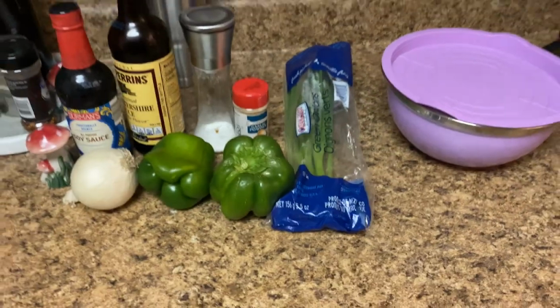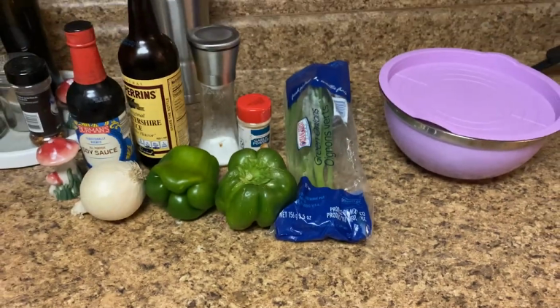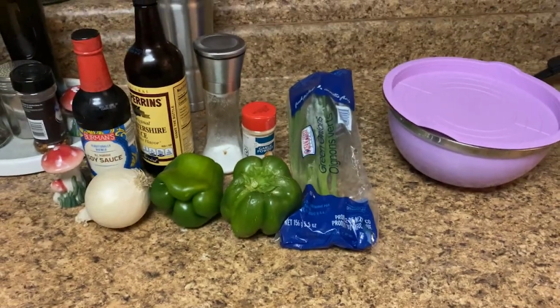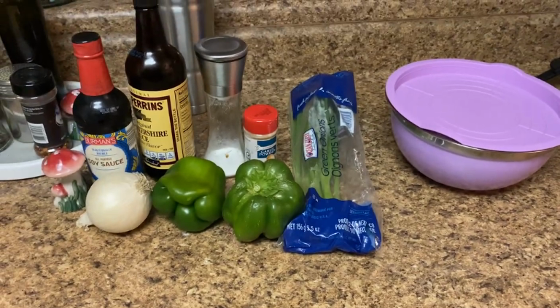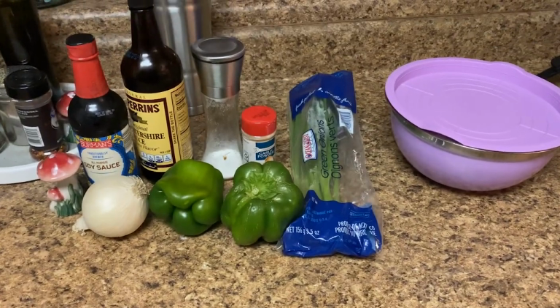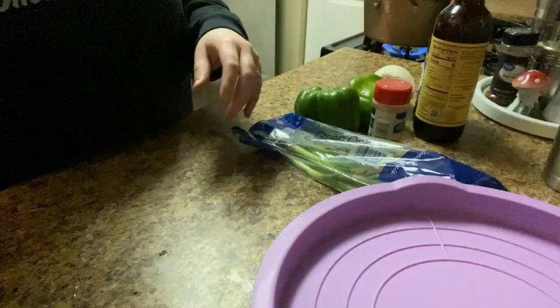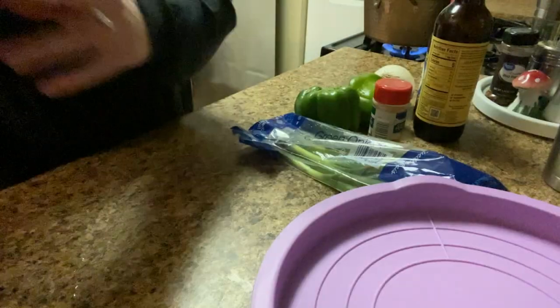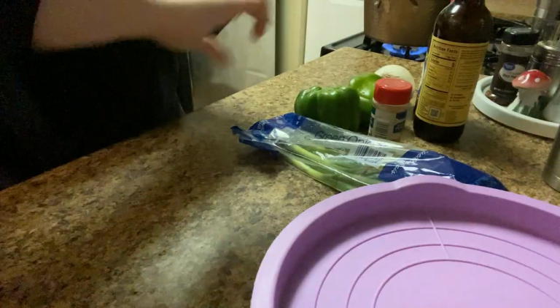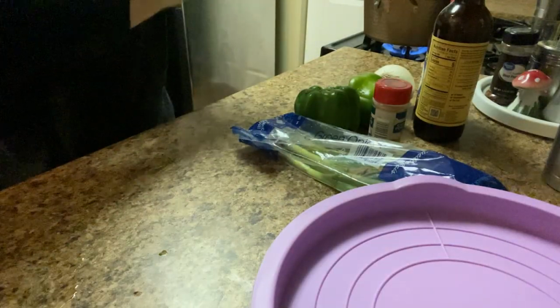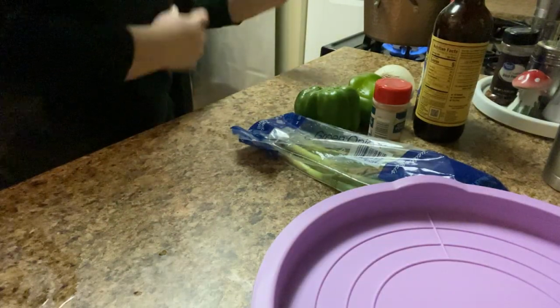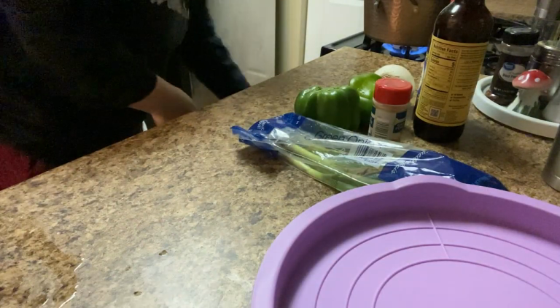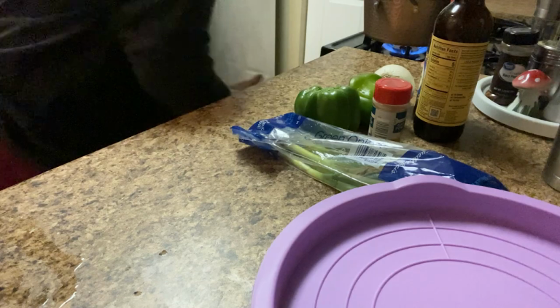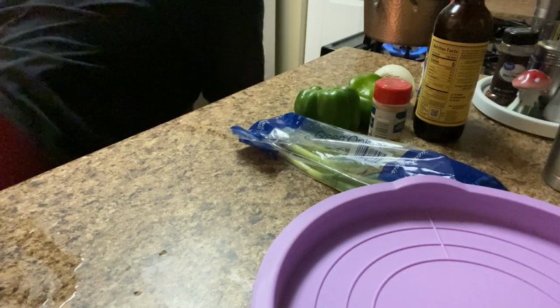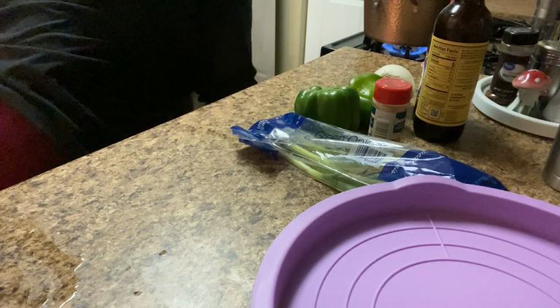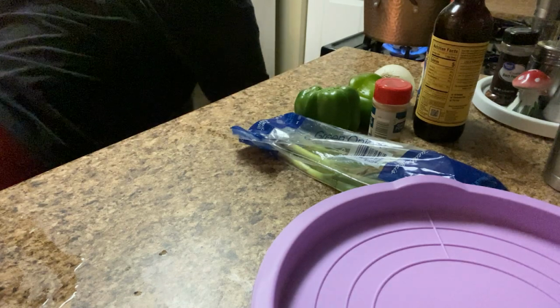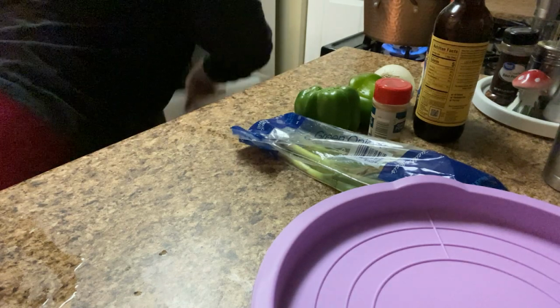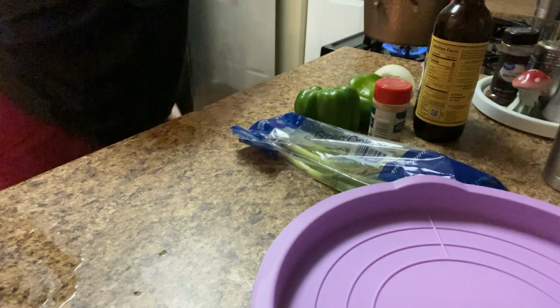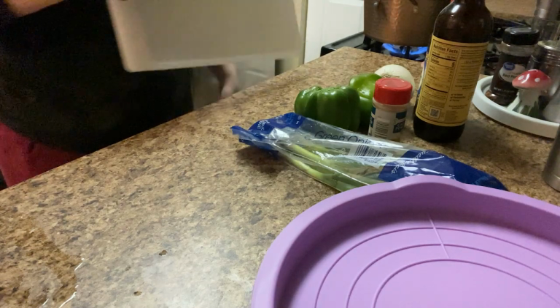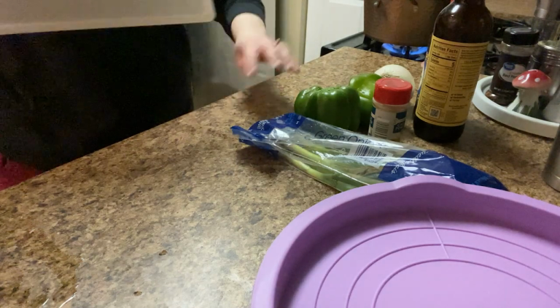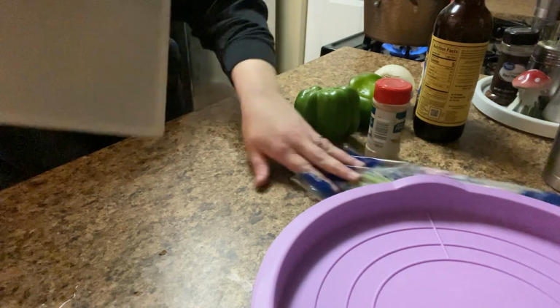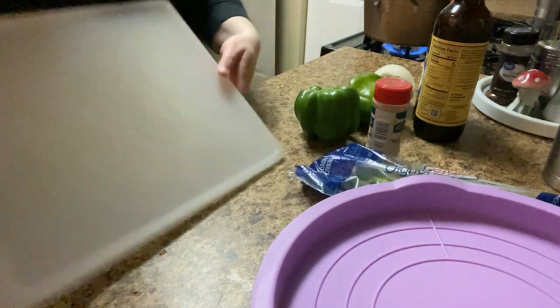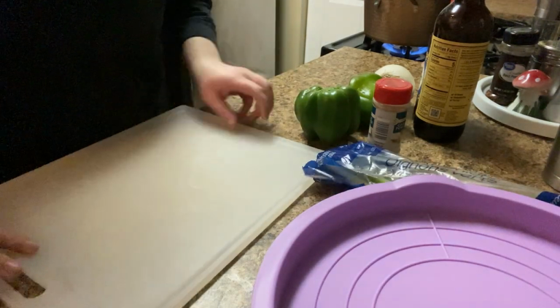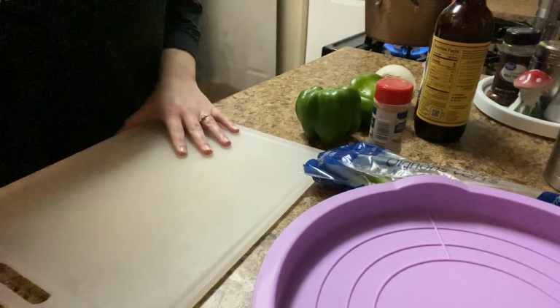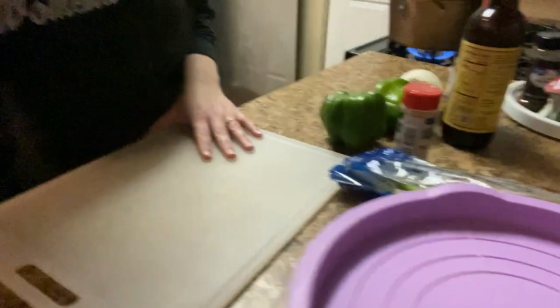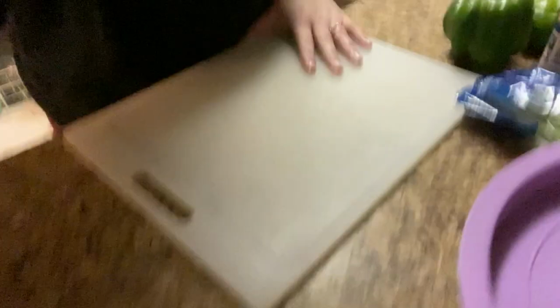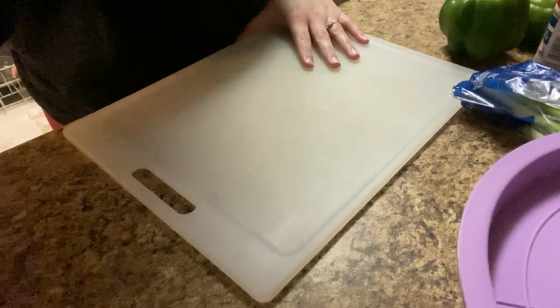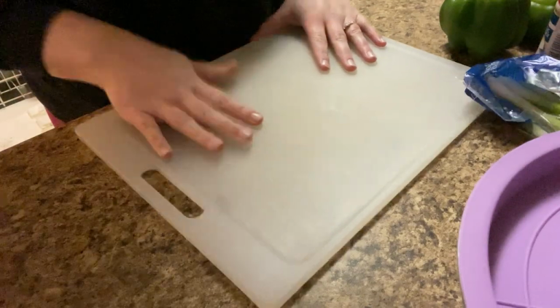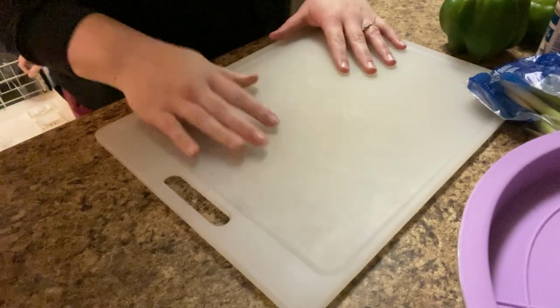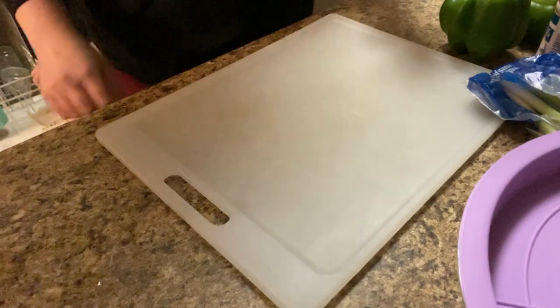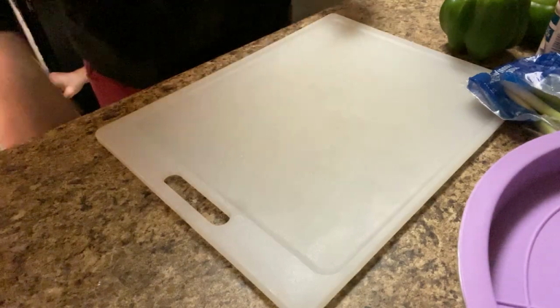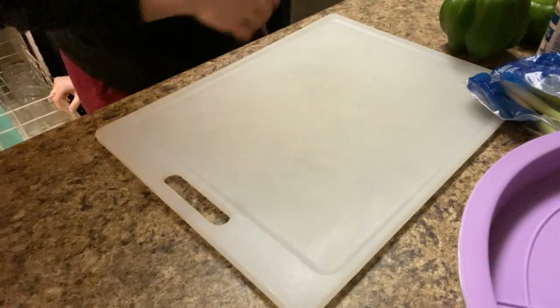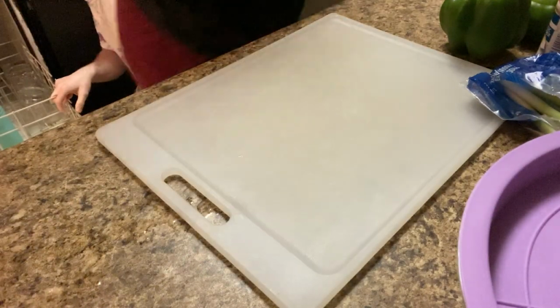Yeah, let's get started. The first step — I'm going to get my onions and peppers sliced up.